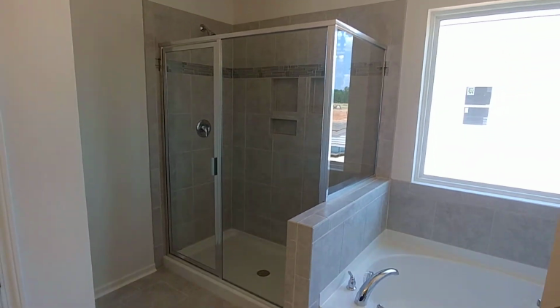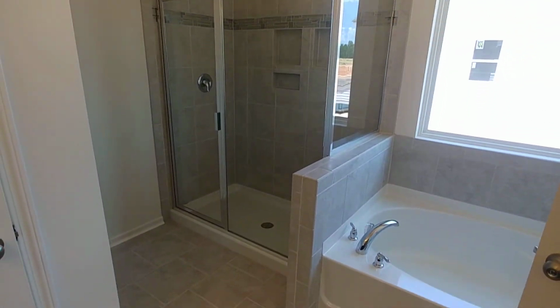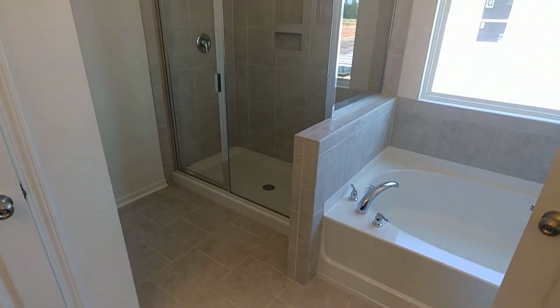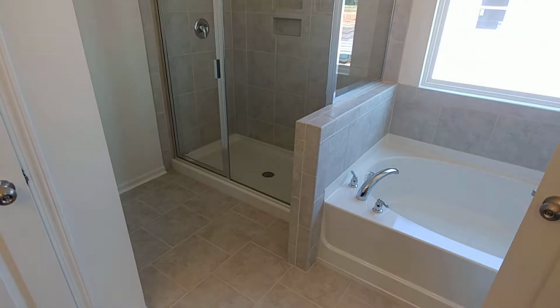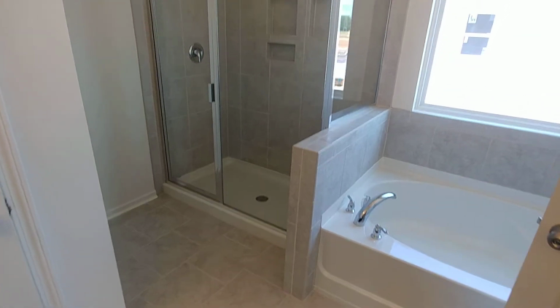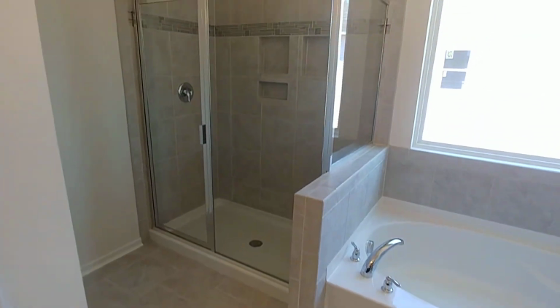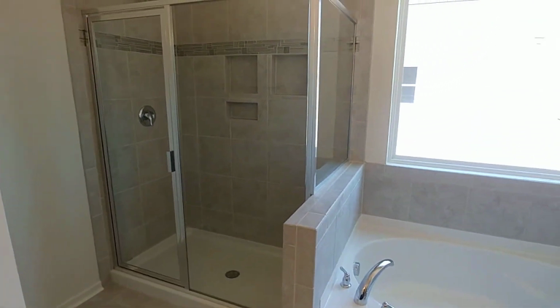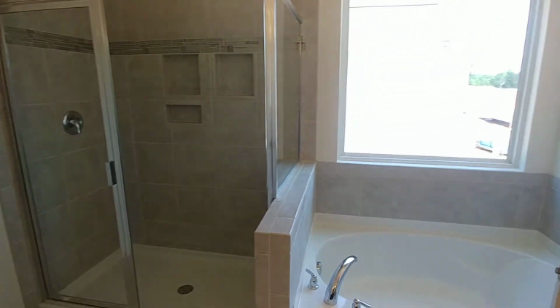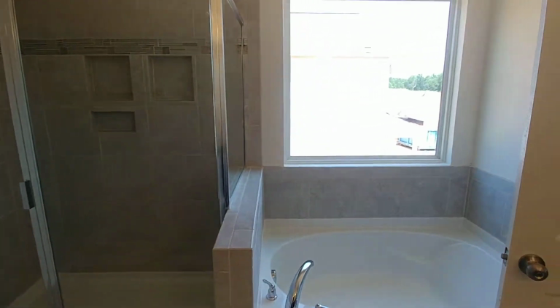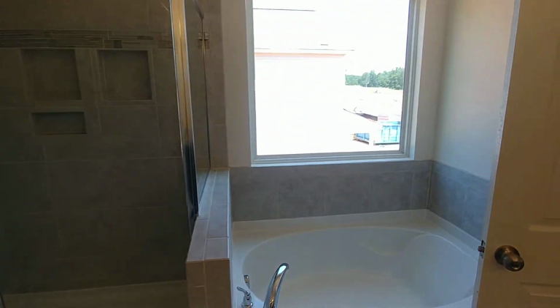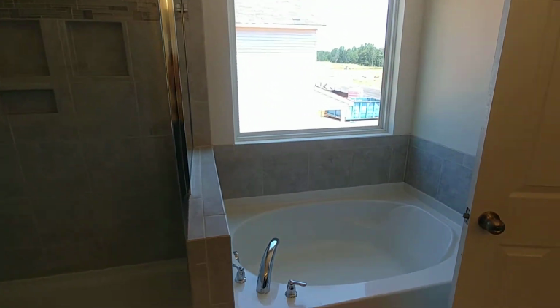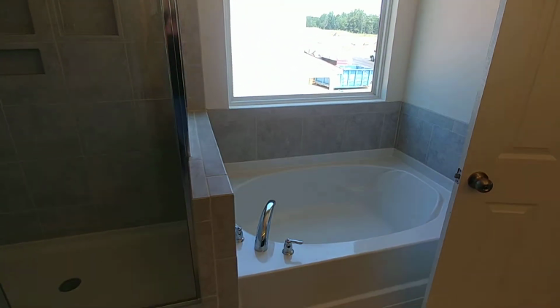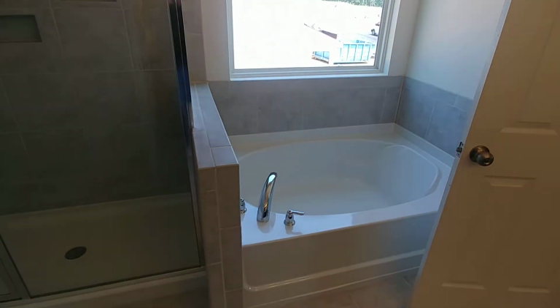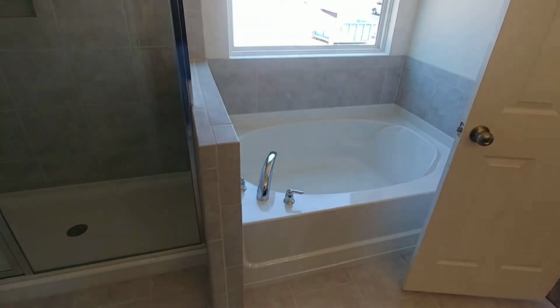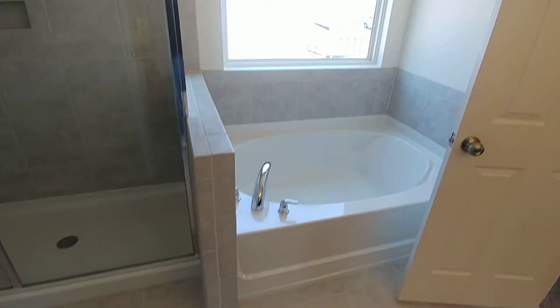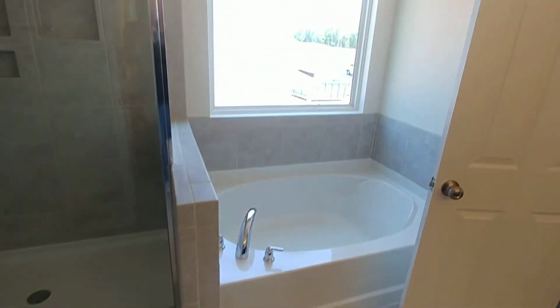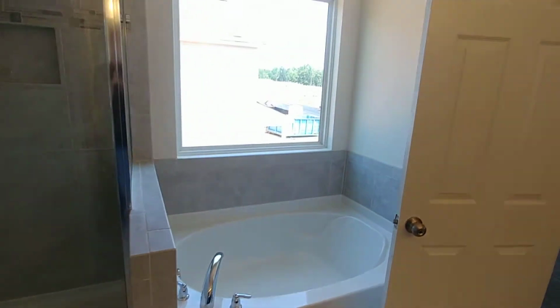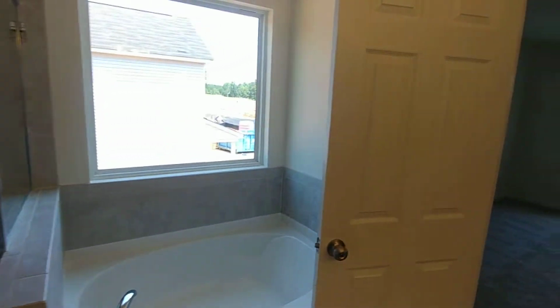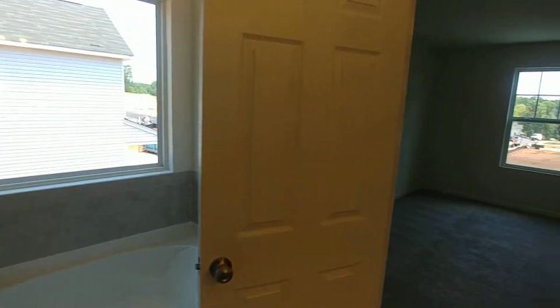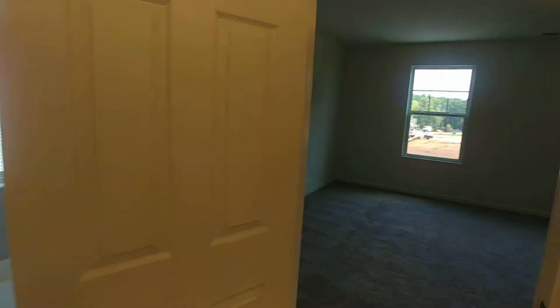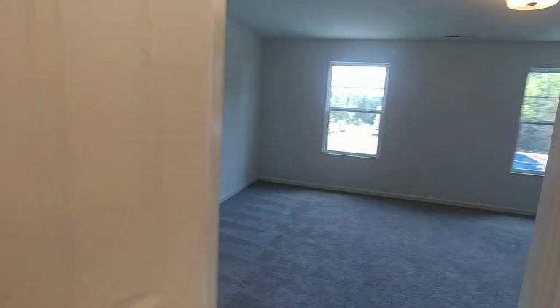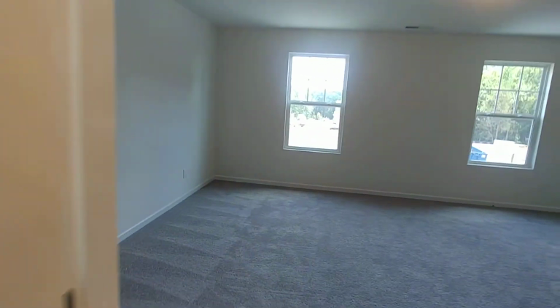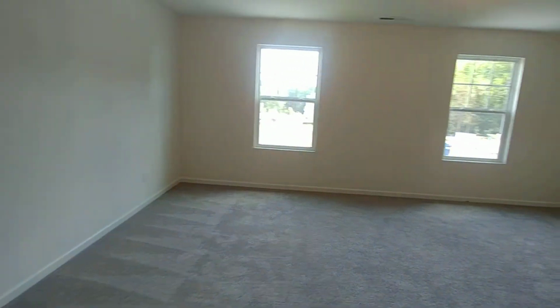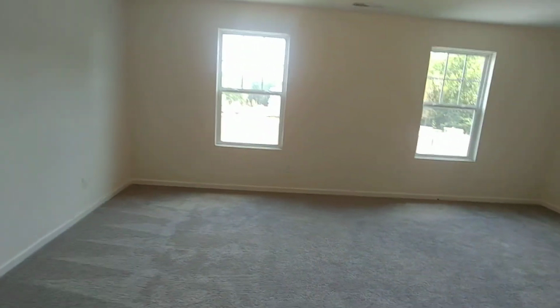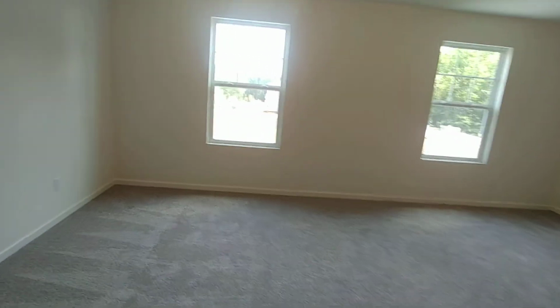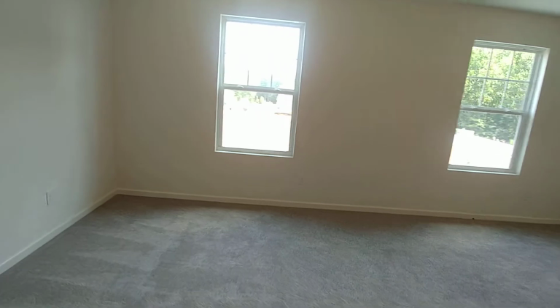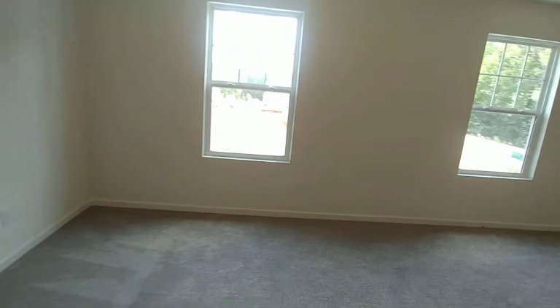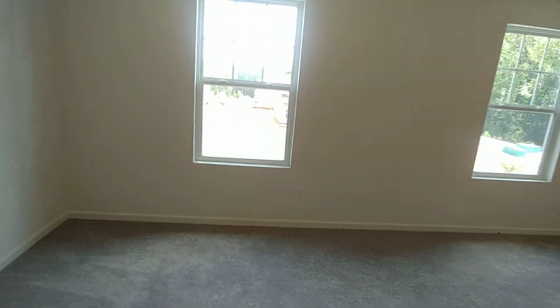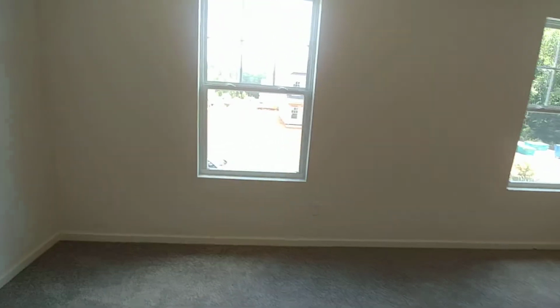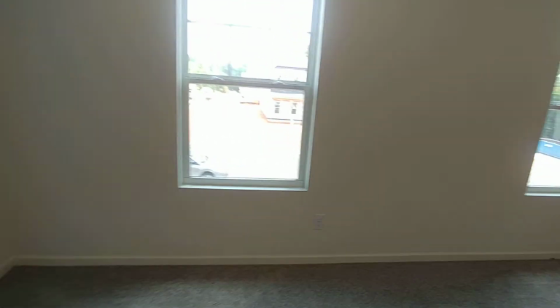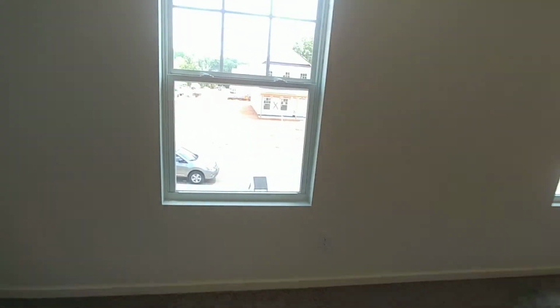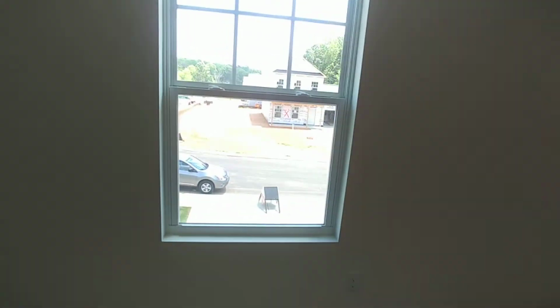Everybody wants to look at the master bath too. Sometimes you go into so many of them and you just can't see a difference. This one has everything you need — the dual sinks, shower, tub. That's what bathrooms are for, right?